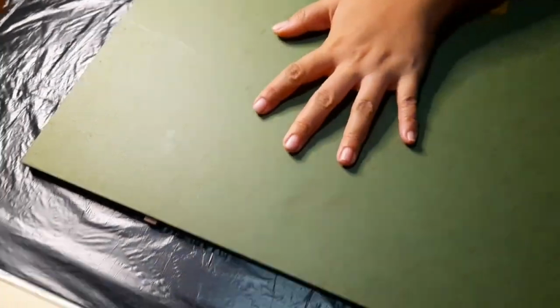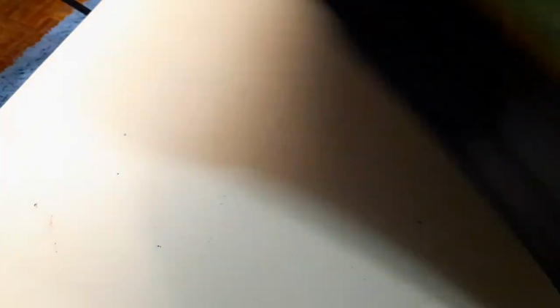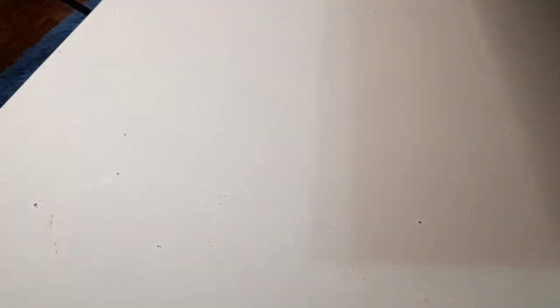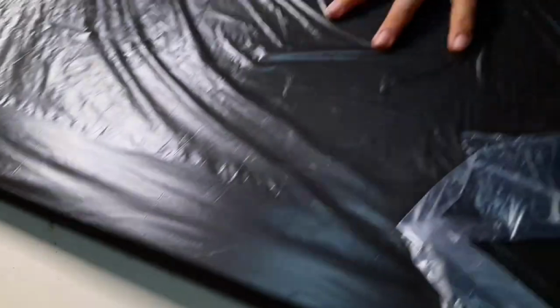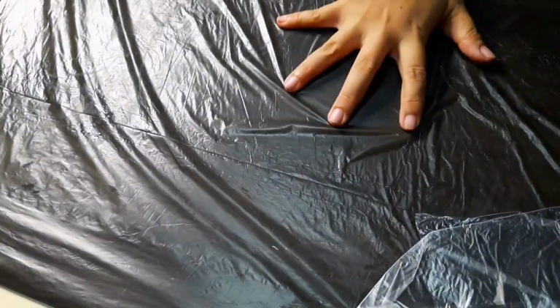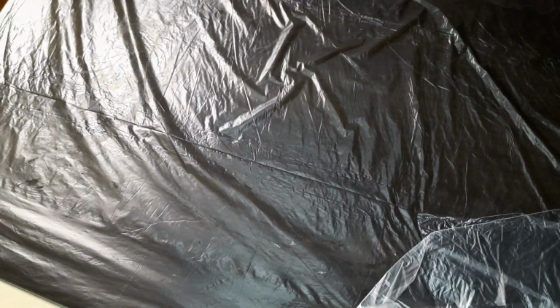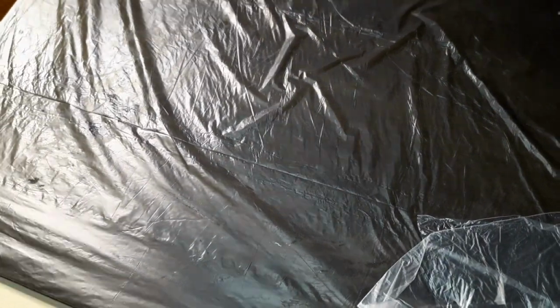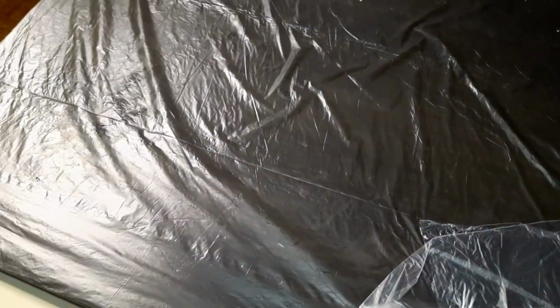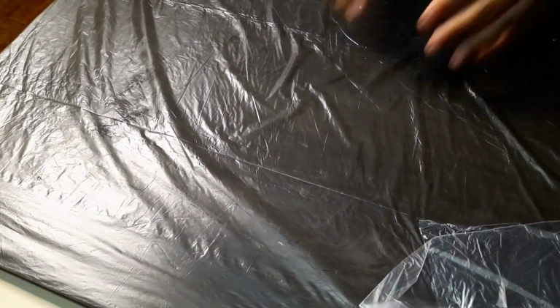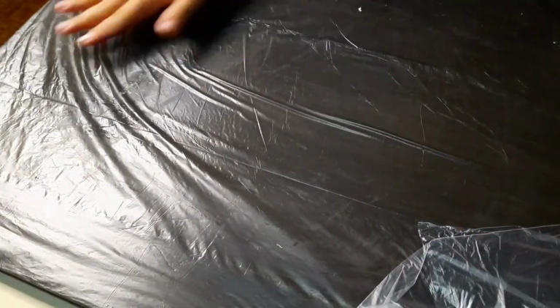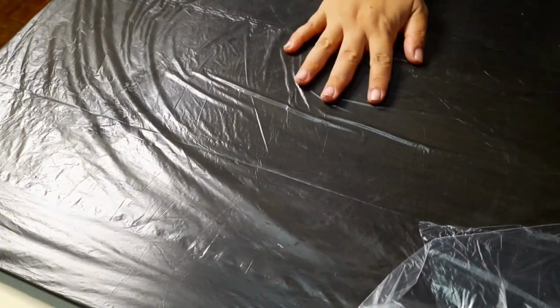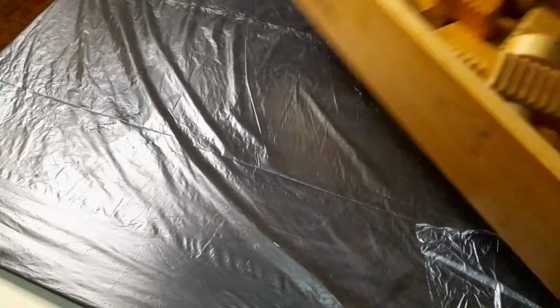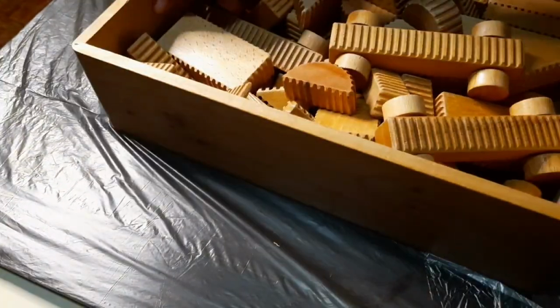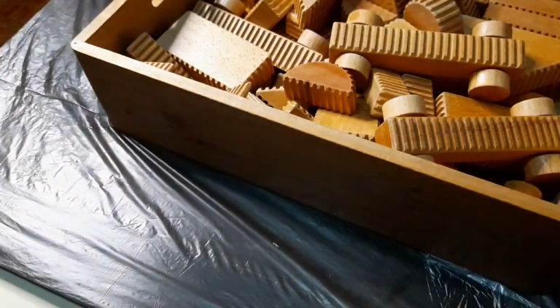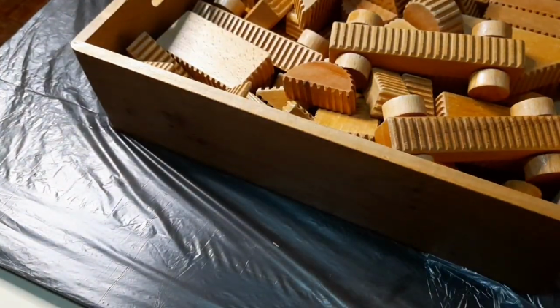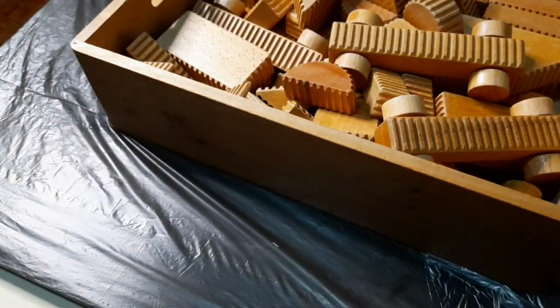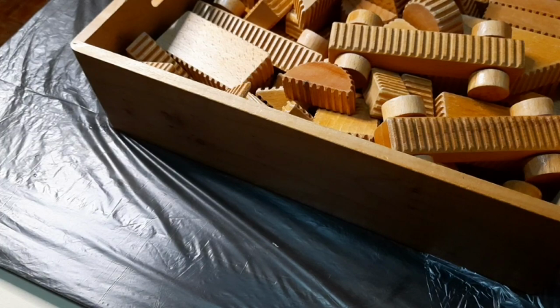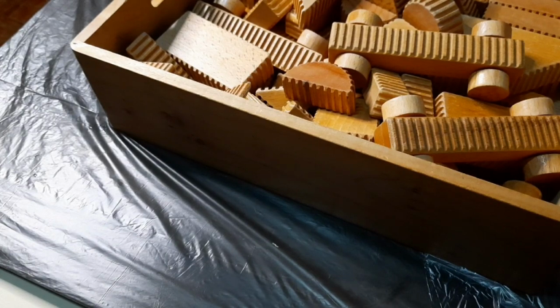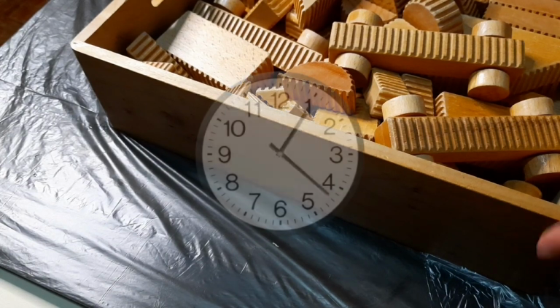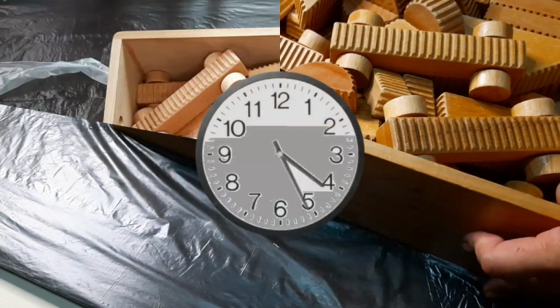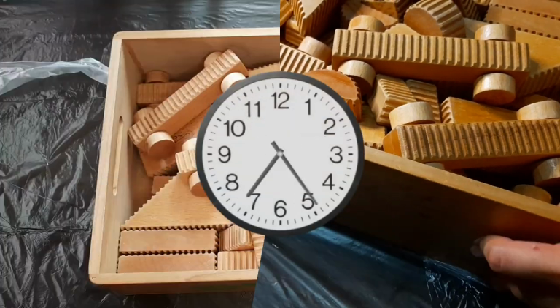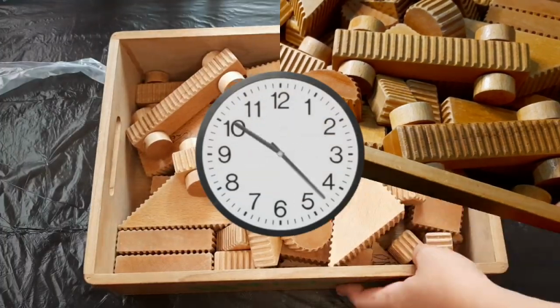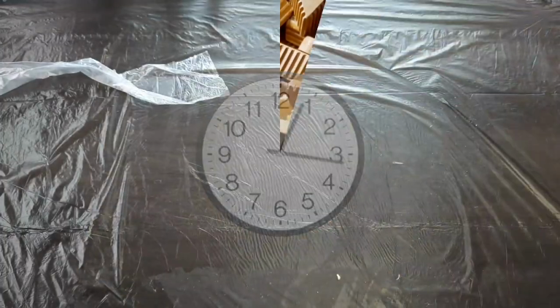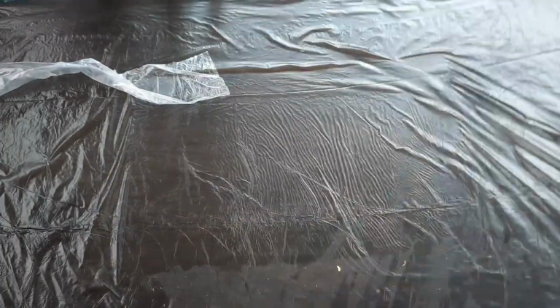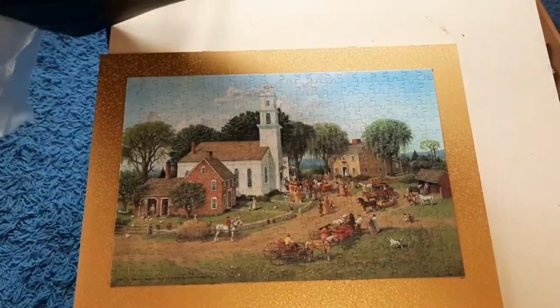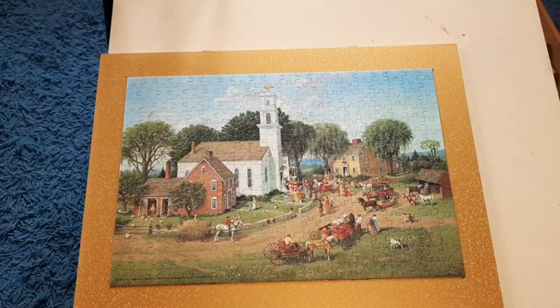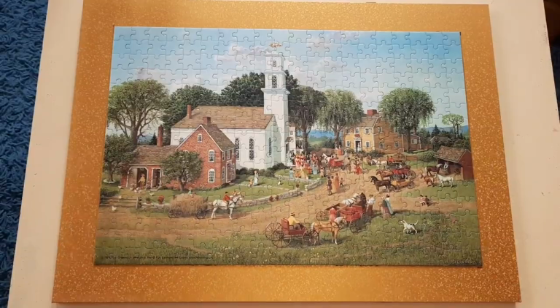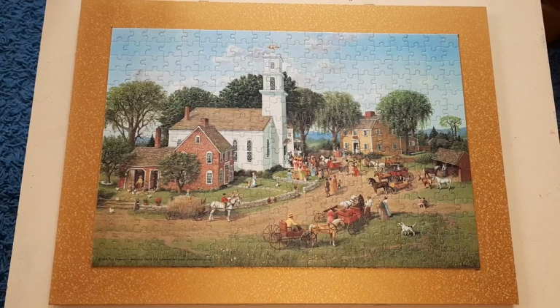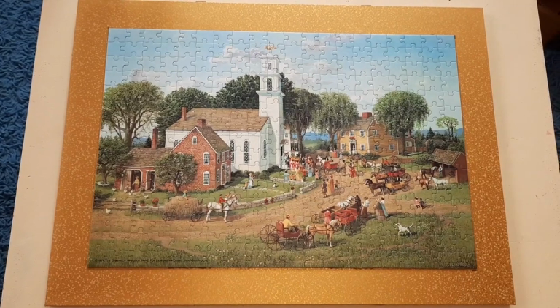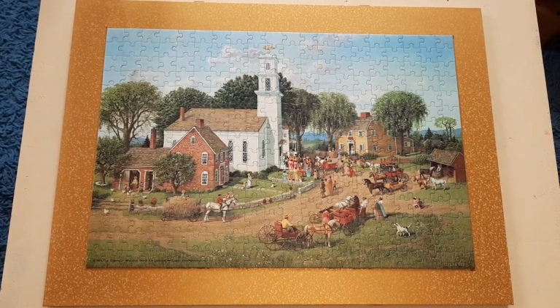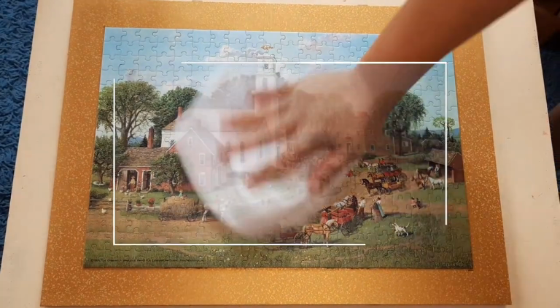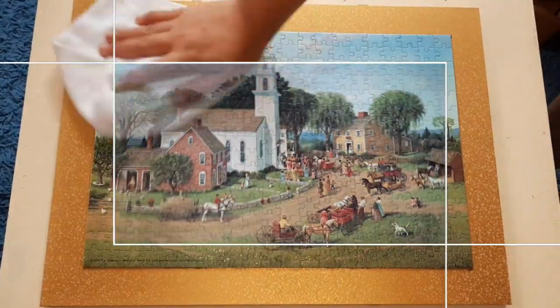I turned it upside down so I can put heavy things on top of it to make sure it's really flat when it dries. I left it overnight, but you can leave it for four or five hours — it depends on the size.